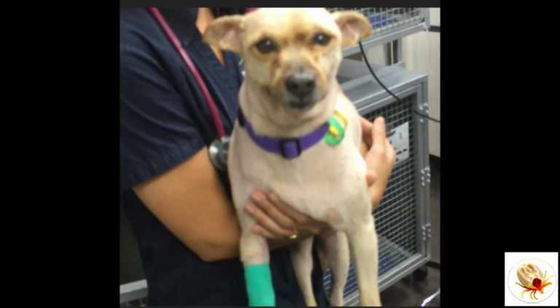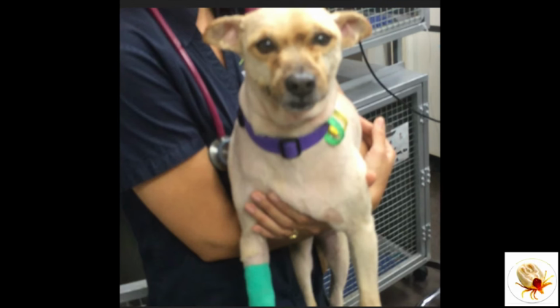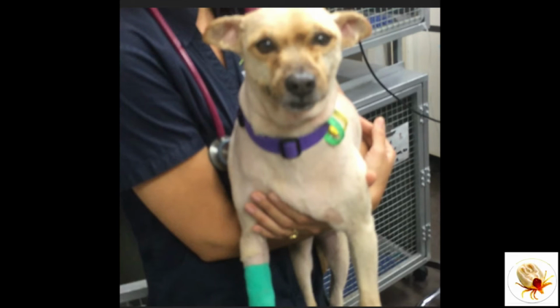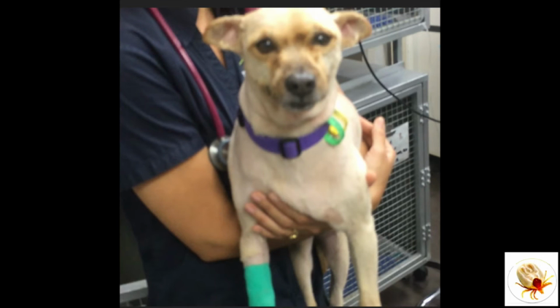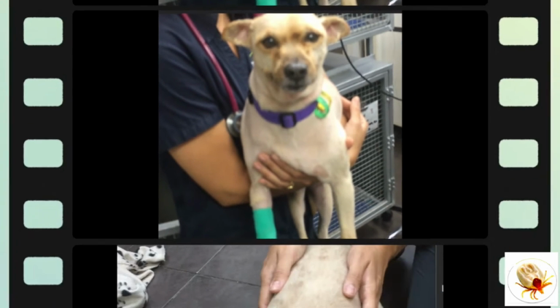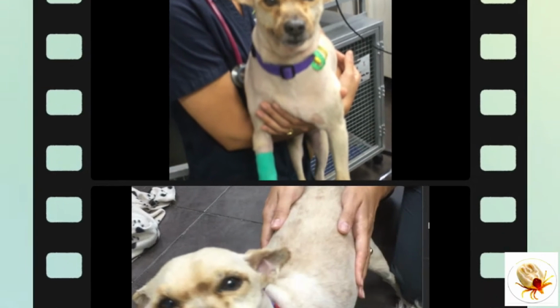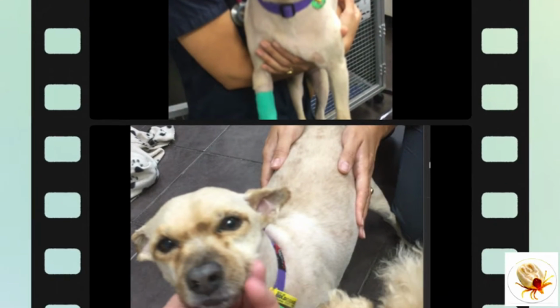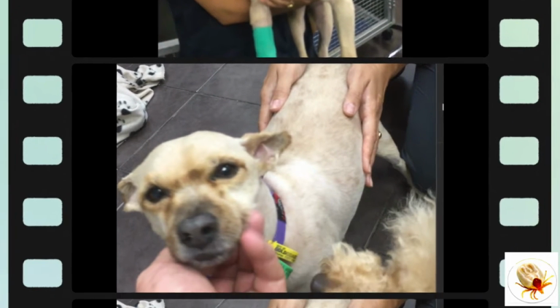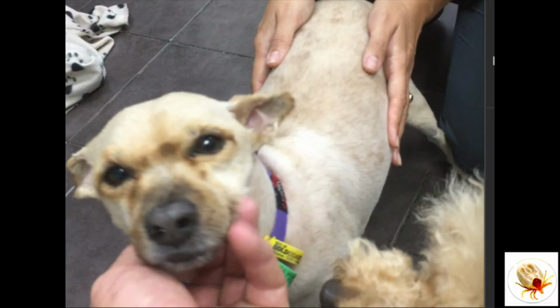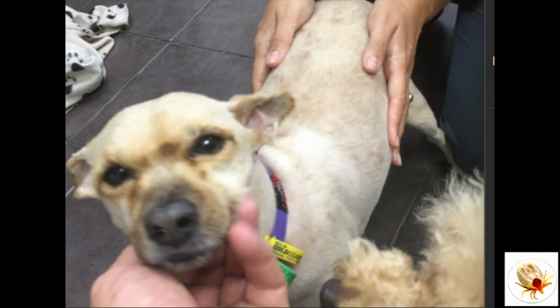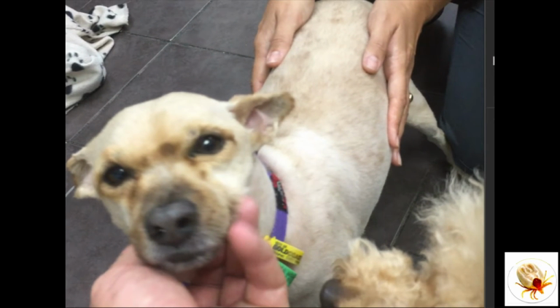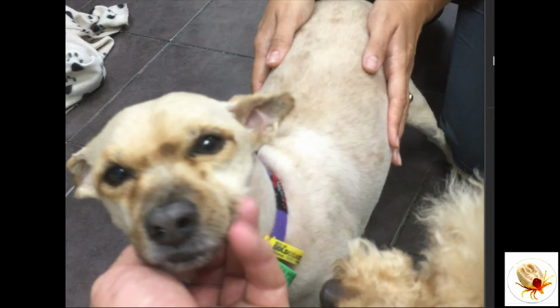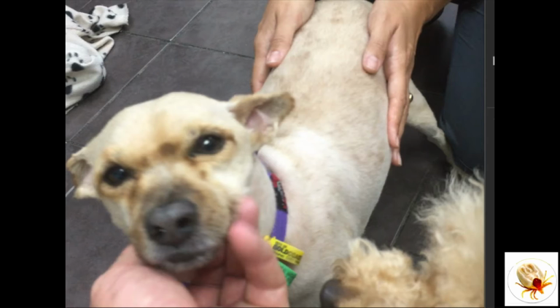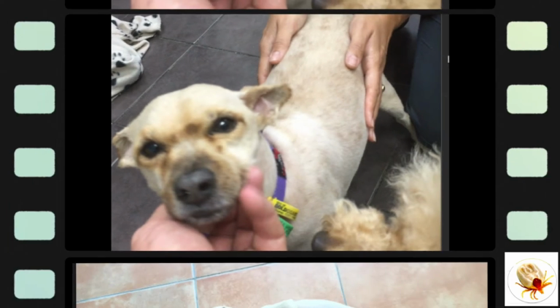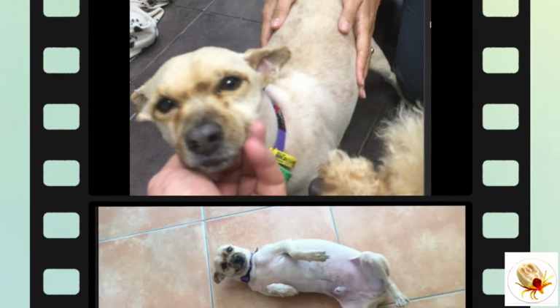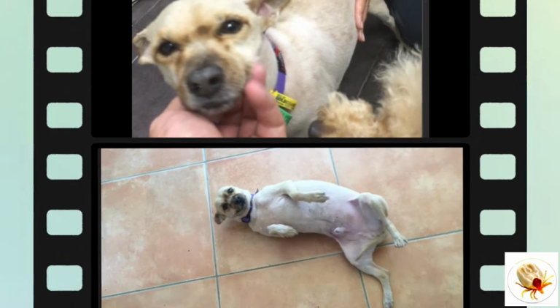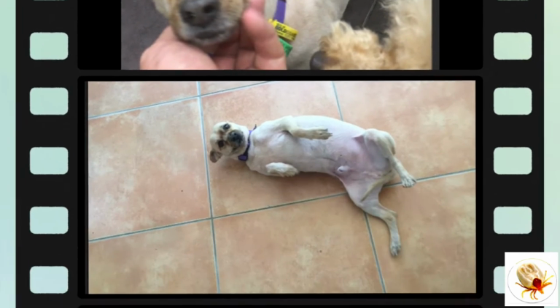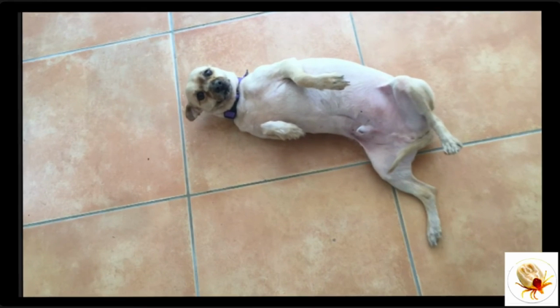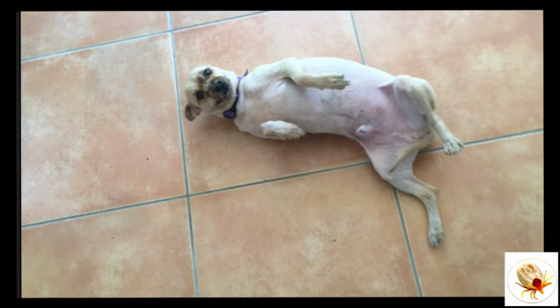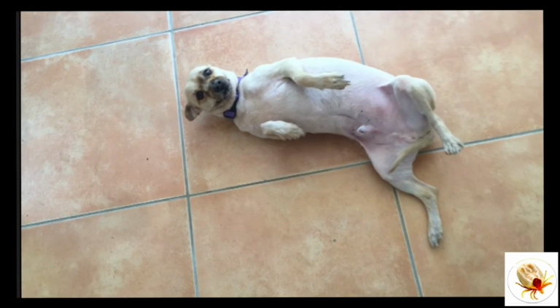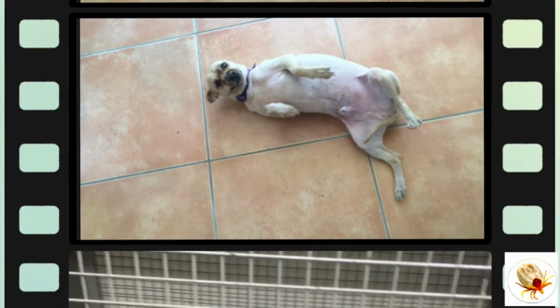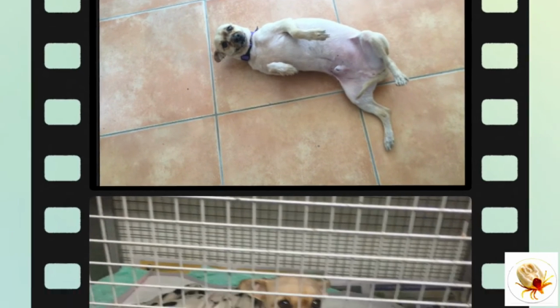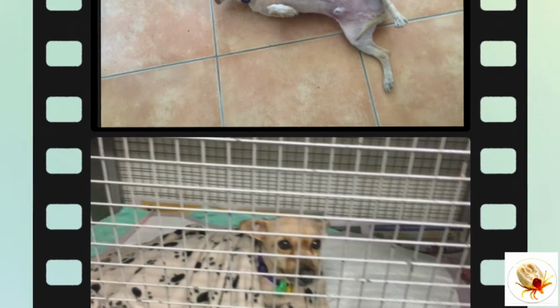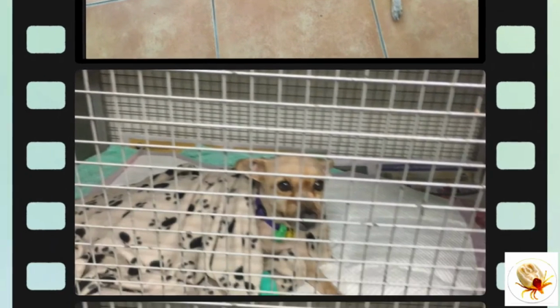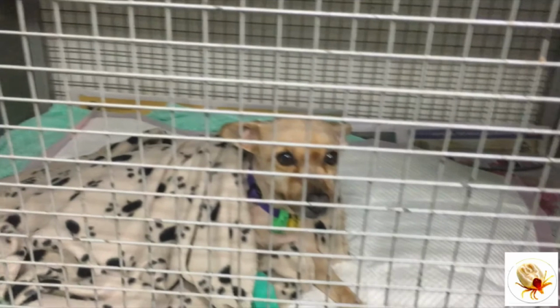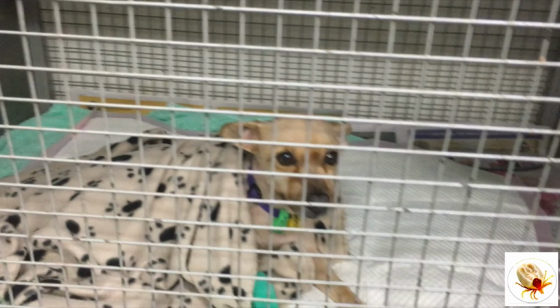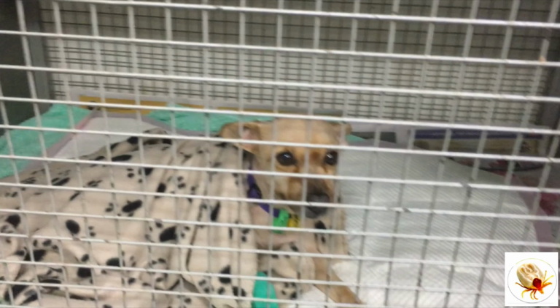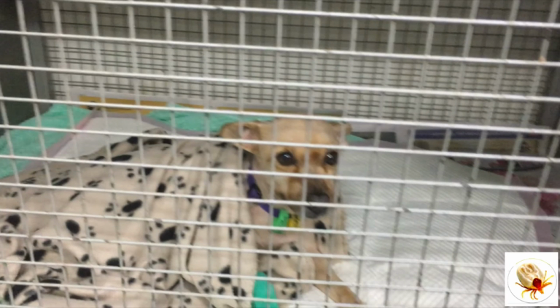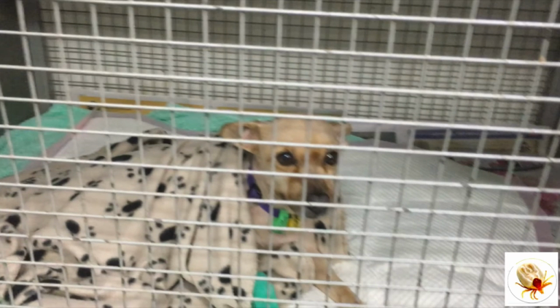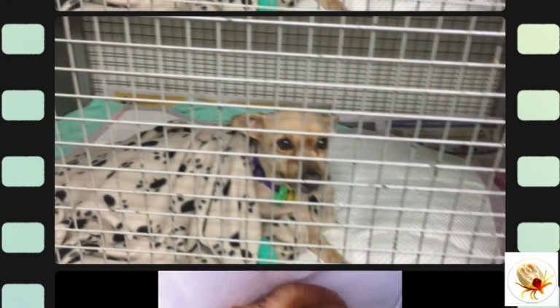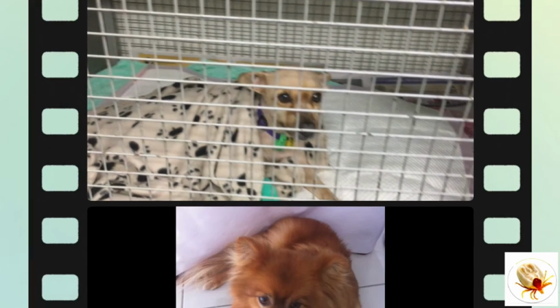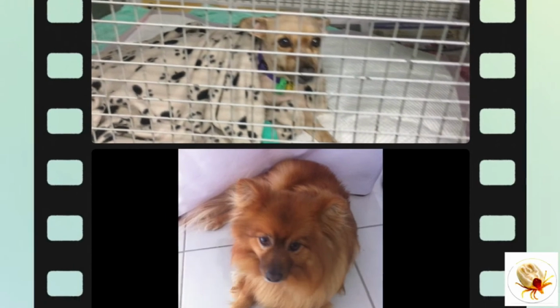Send us a comment if your dog has ever had a tick or had a similar experience — we'd love to hear your story. If you like this video, please subscribe, give us a thumbs up on Facebook, and above all have a fabulous week.